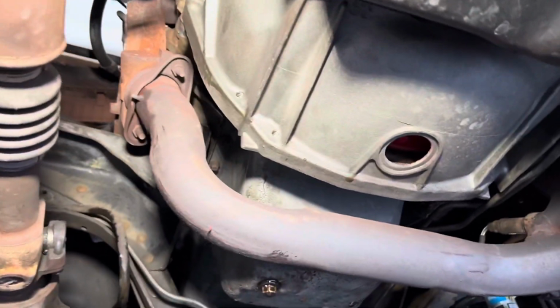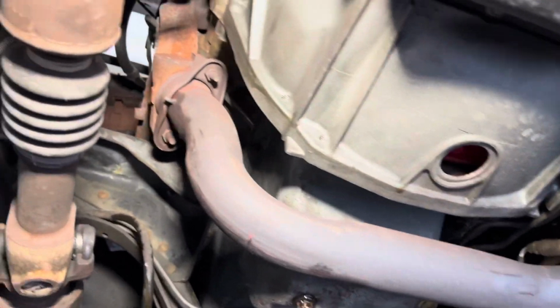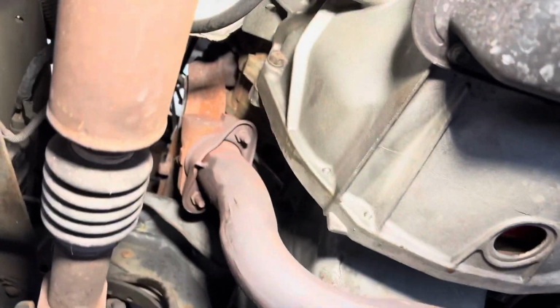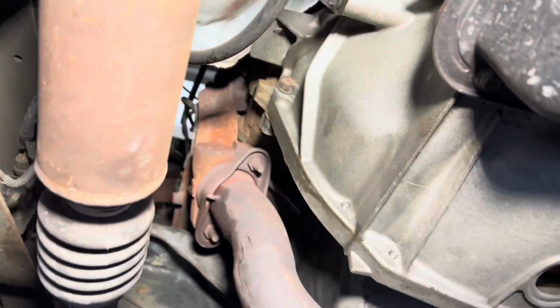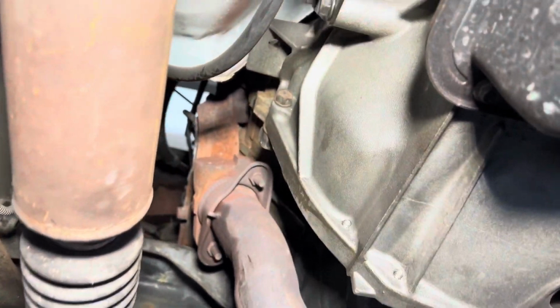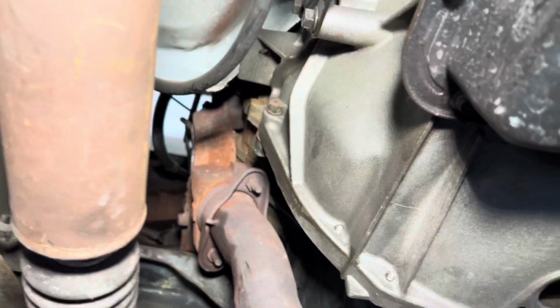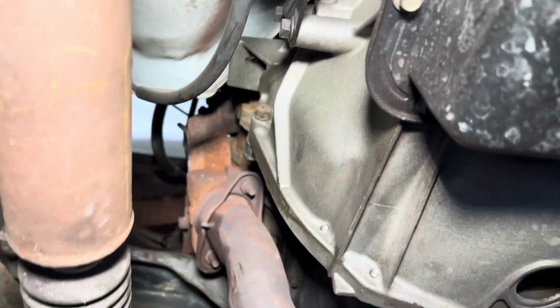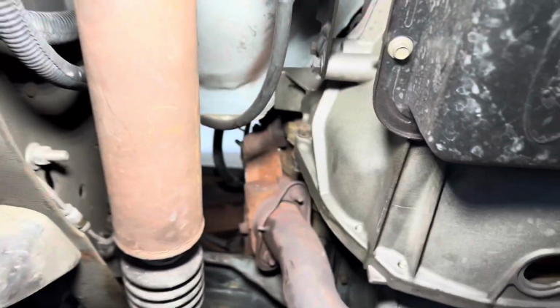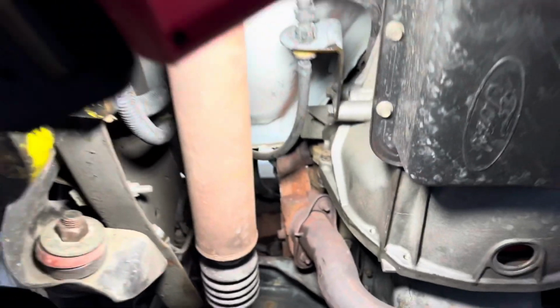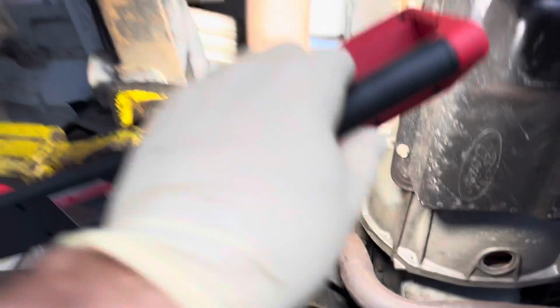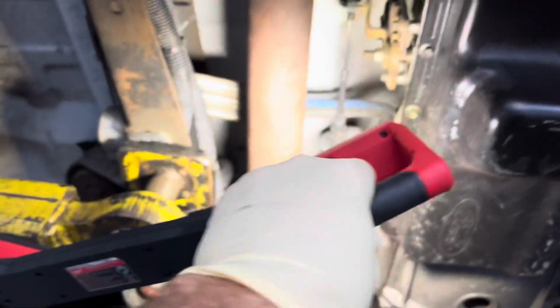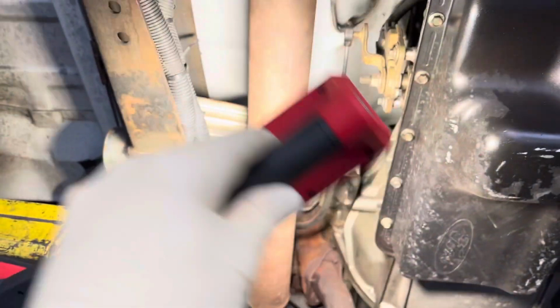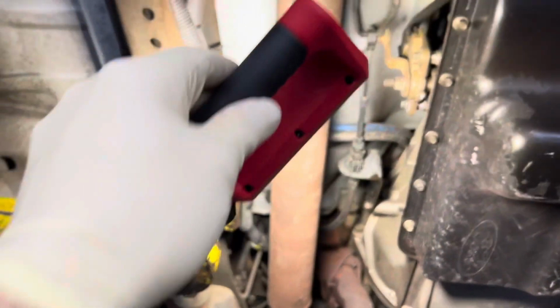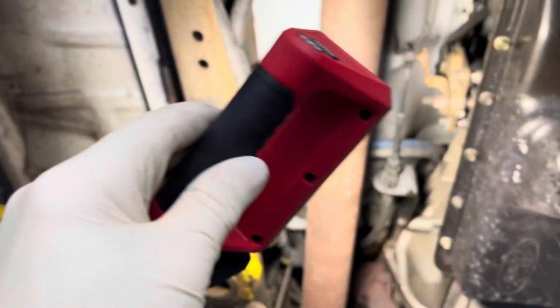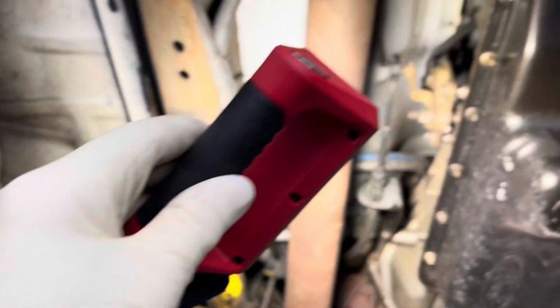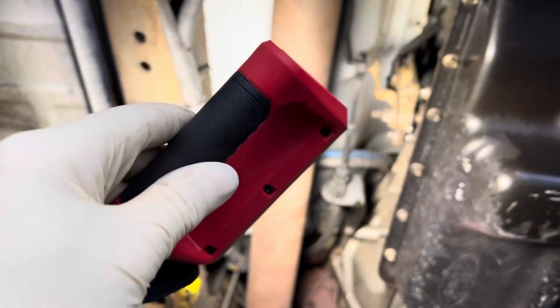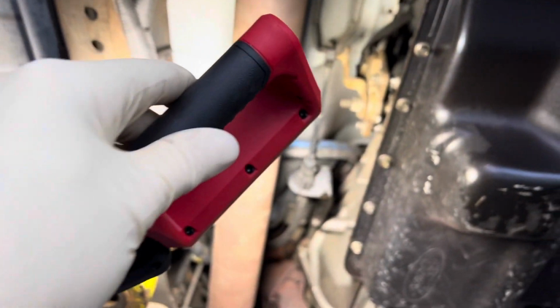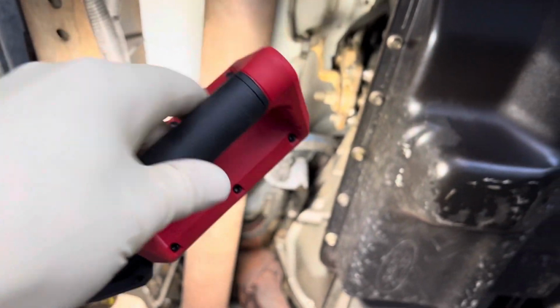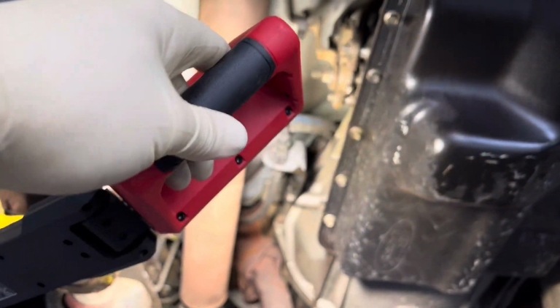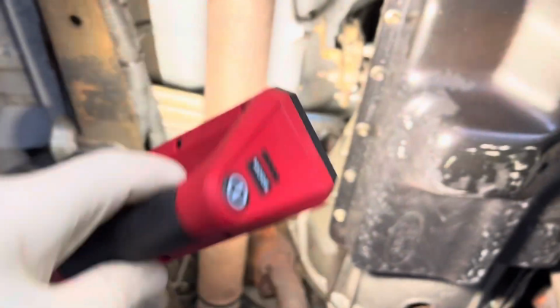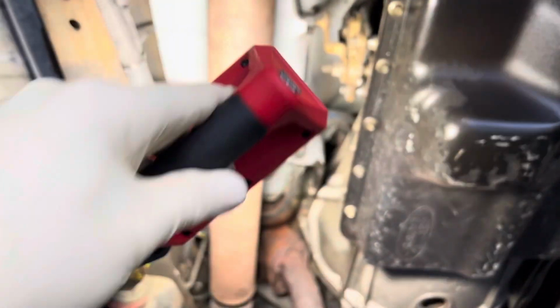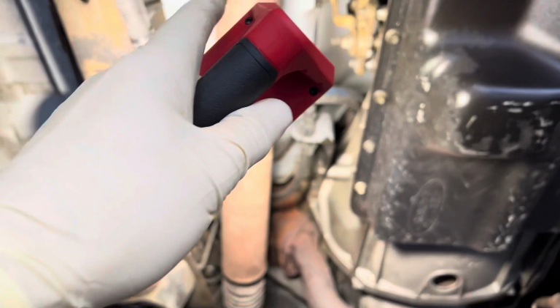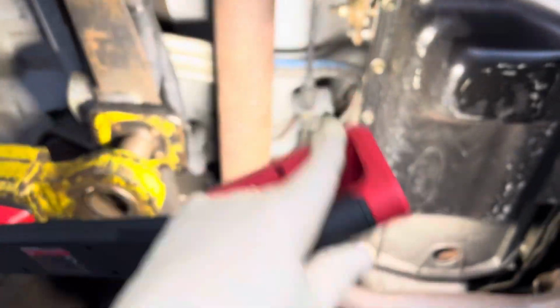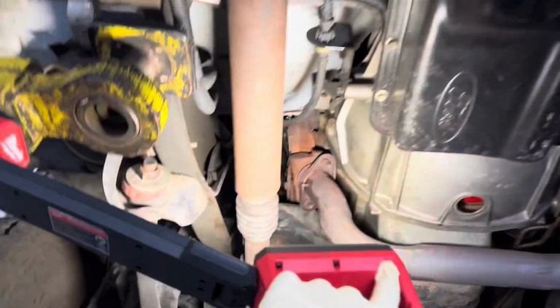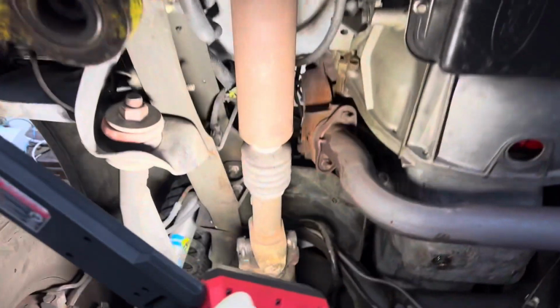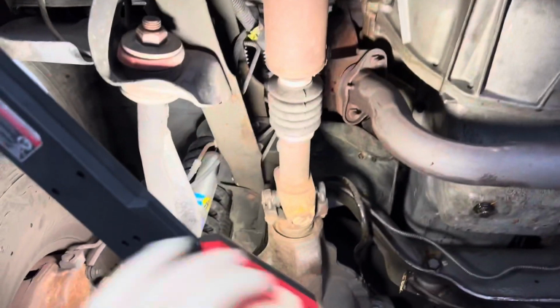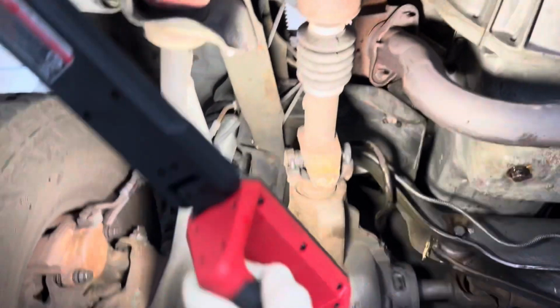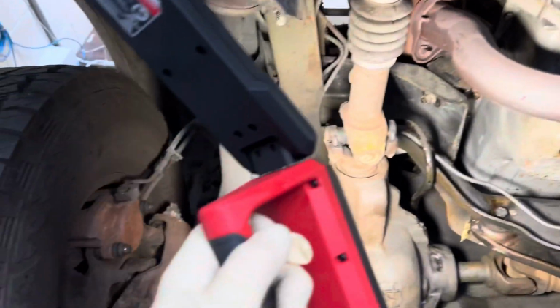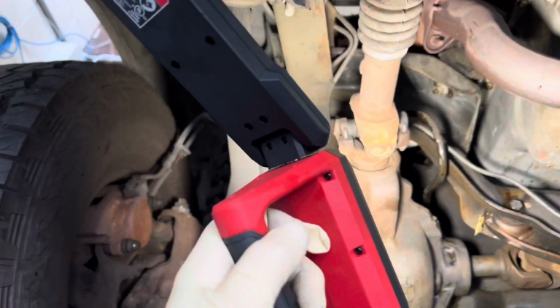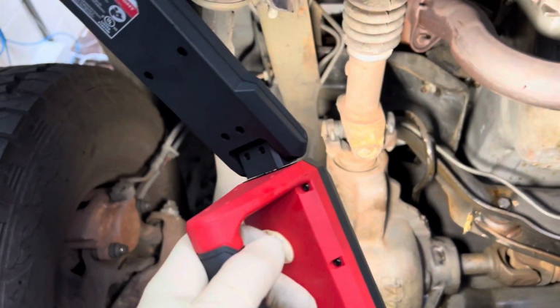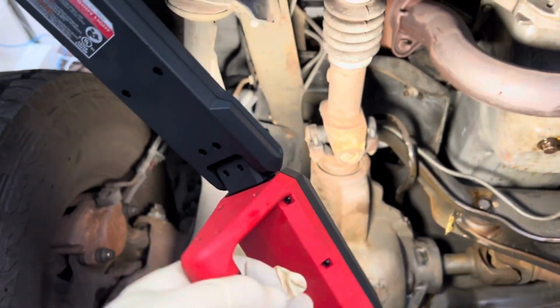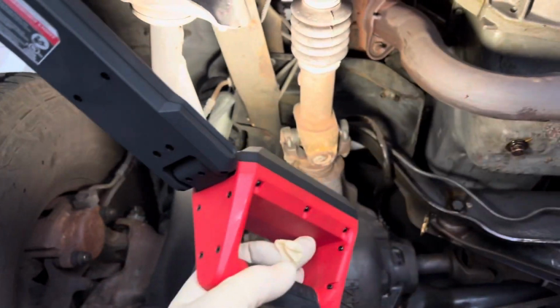So if you're going to unbolt the transmission, you know how hard it is to get light to the top of the bell housing when you're trying to get to those facets. This did a pretty good job of getting that light right up there where you can see it, and now you're hands-free so you can remove that transmission.